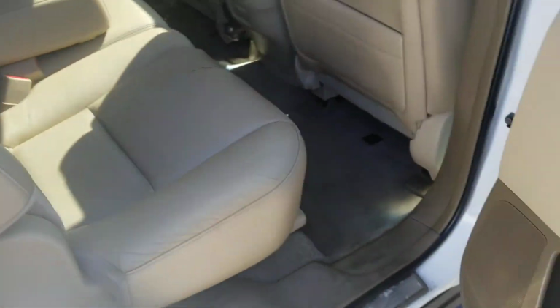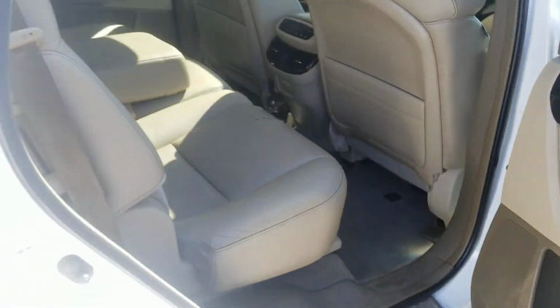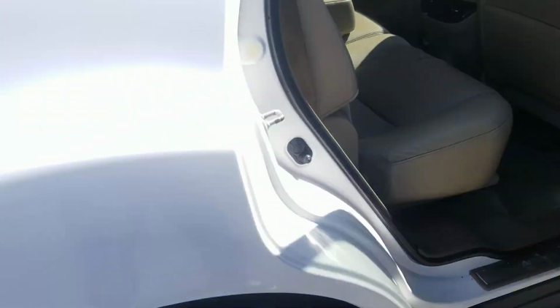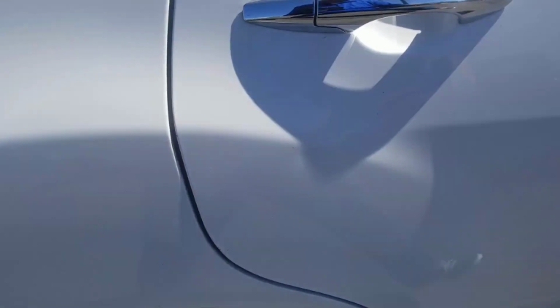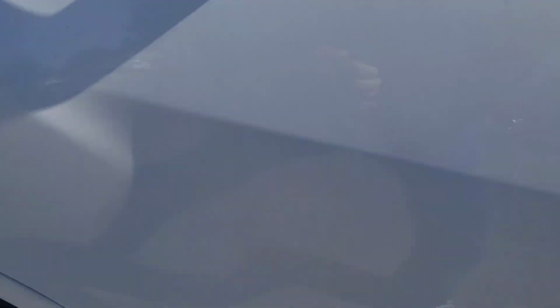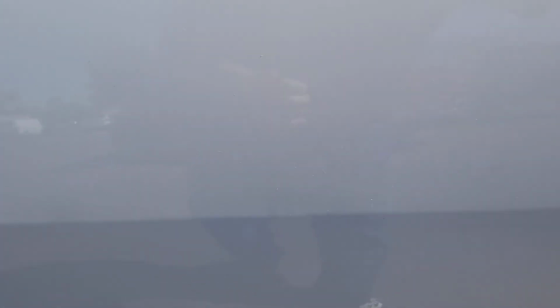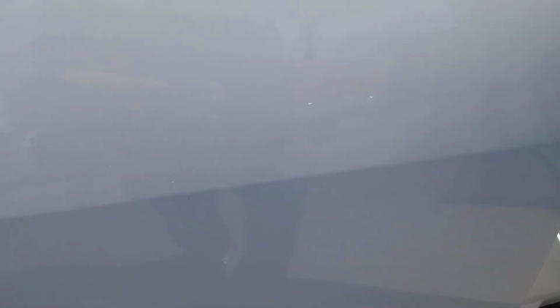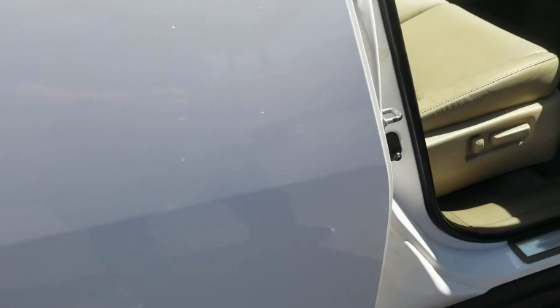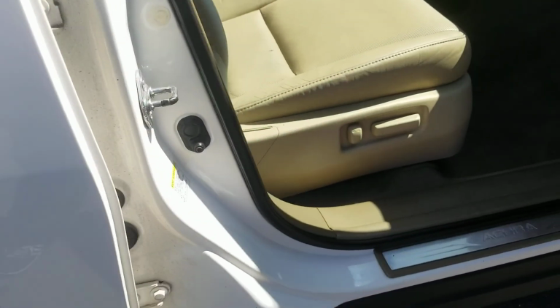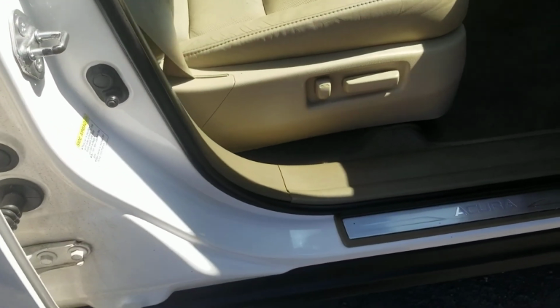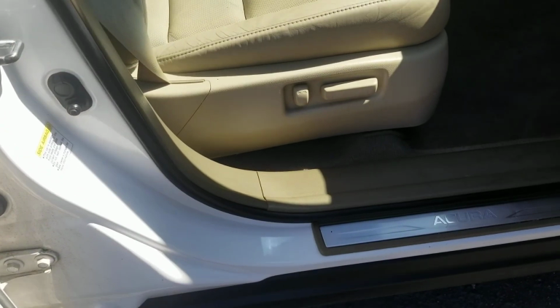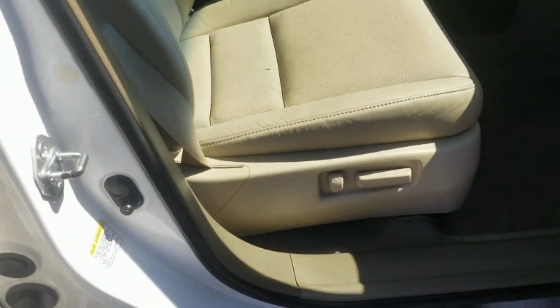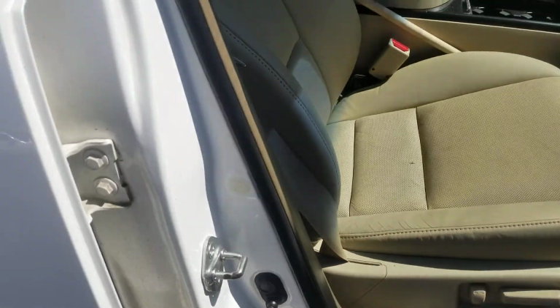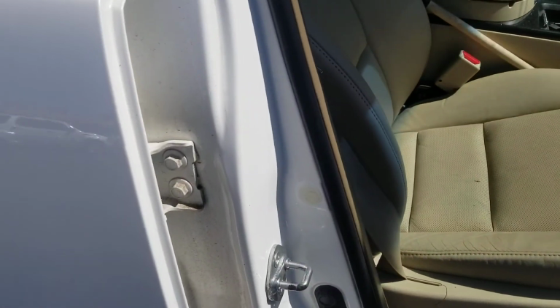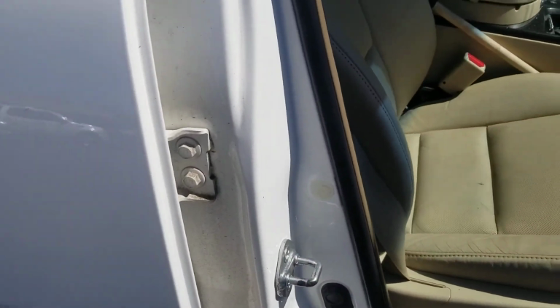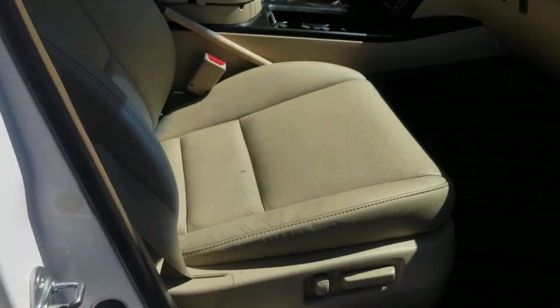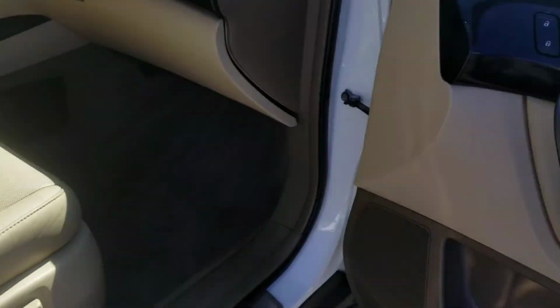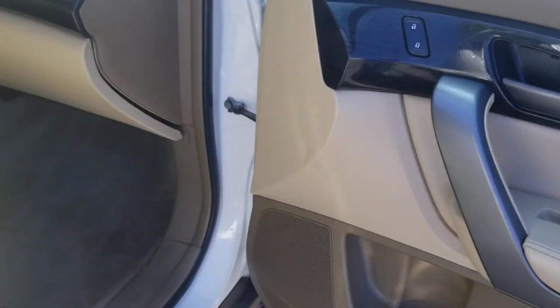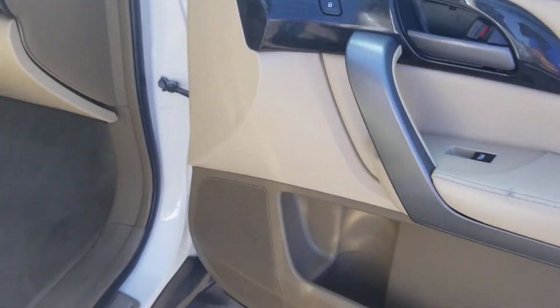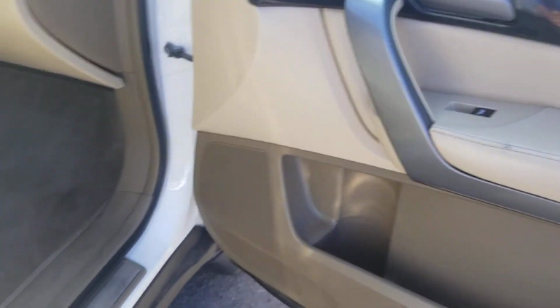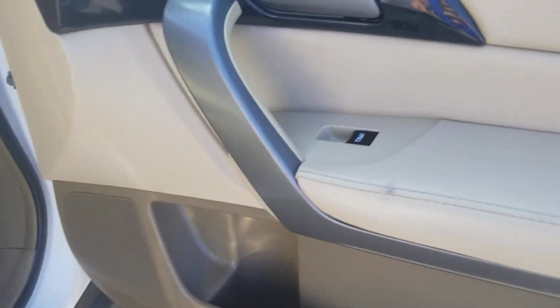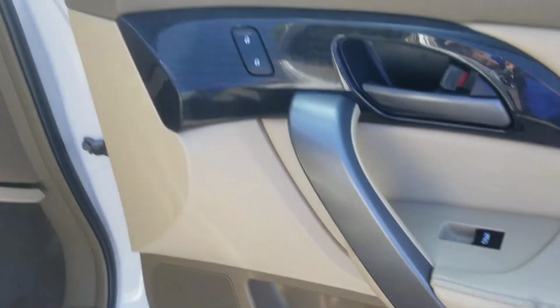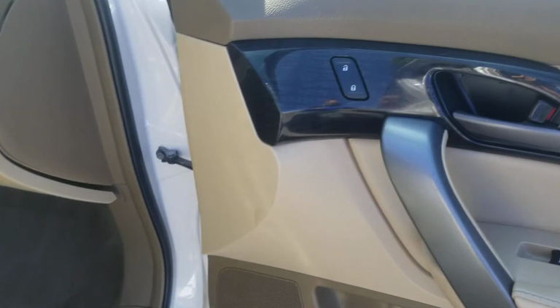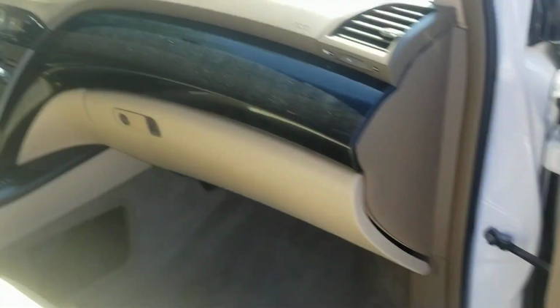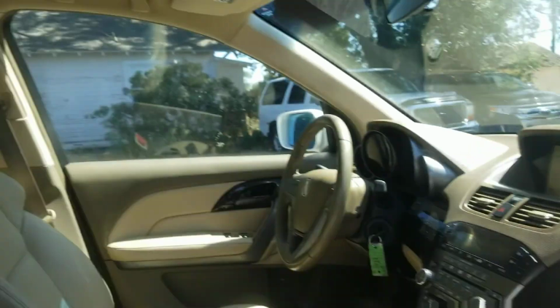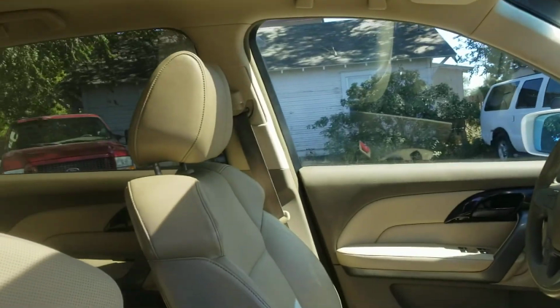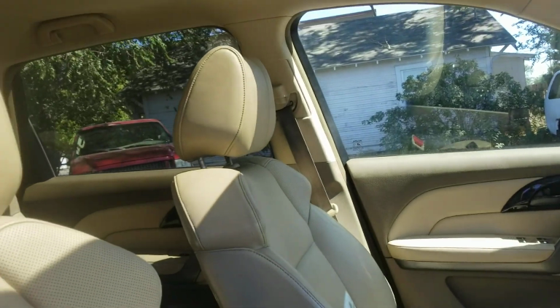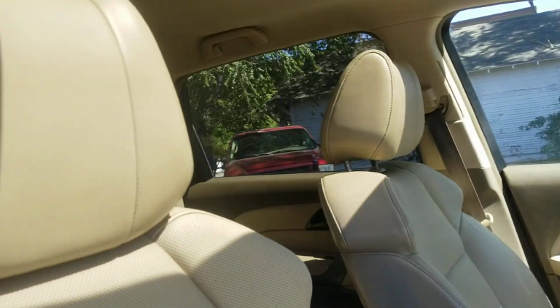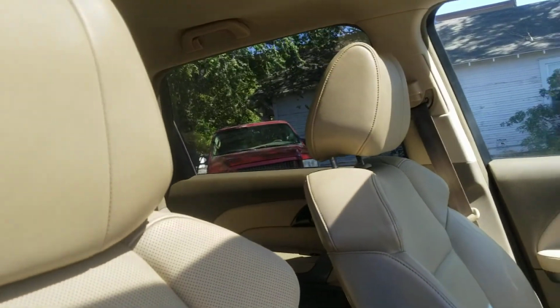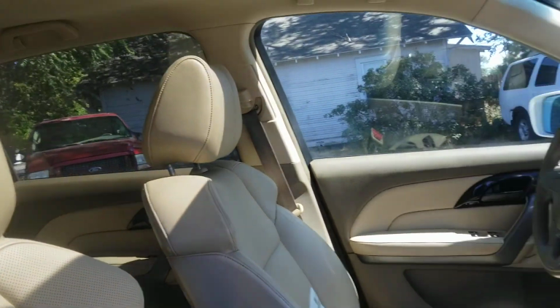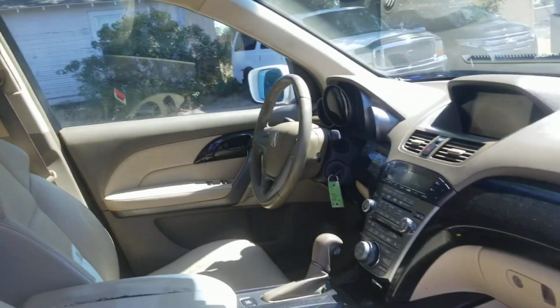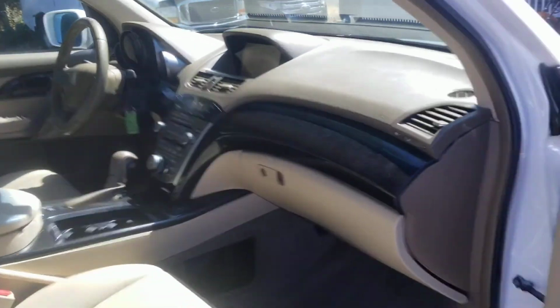Over here you've got the power seat — this seat's in great shape. There's your power window, power door lock, sunroof. This thing is super clean.